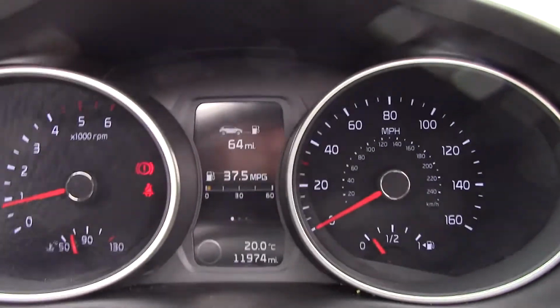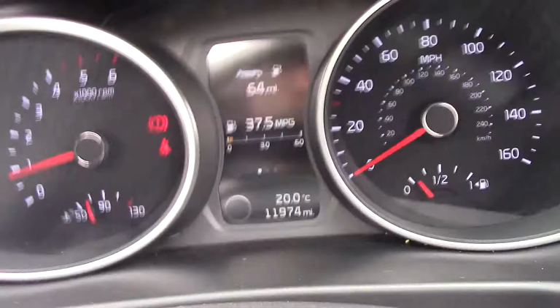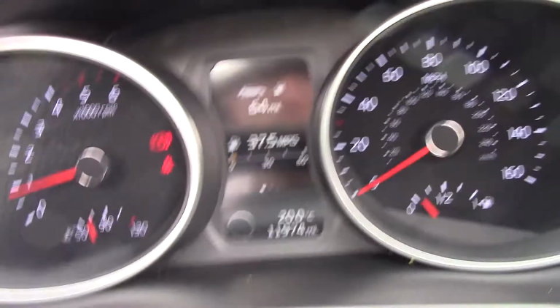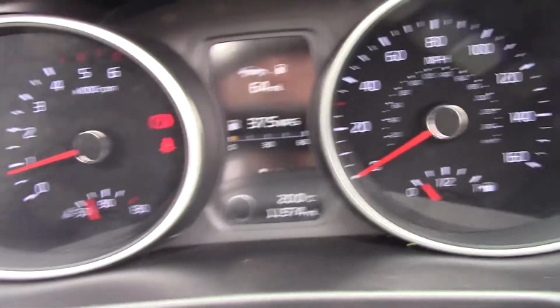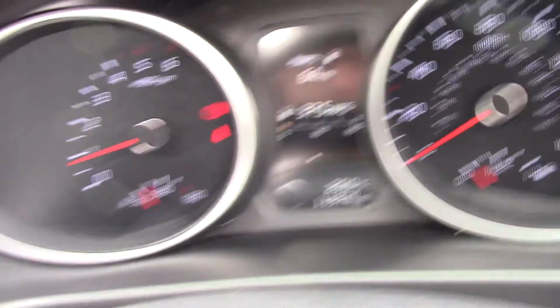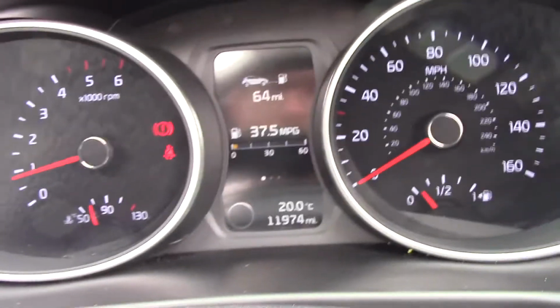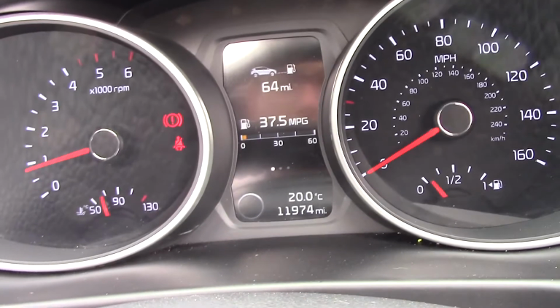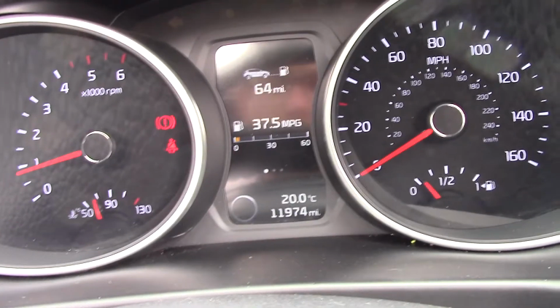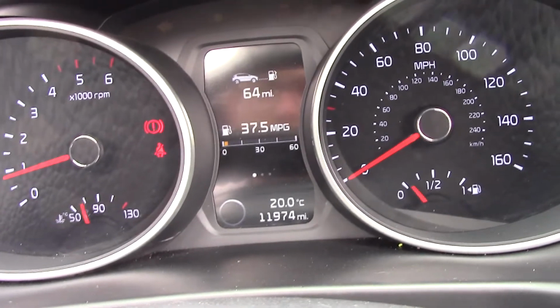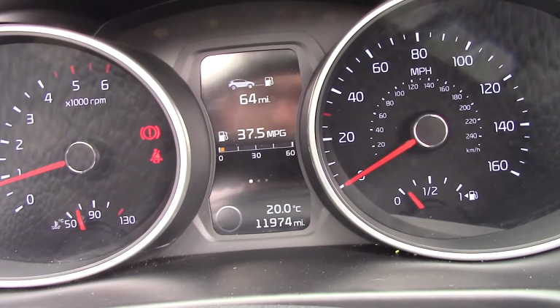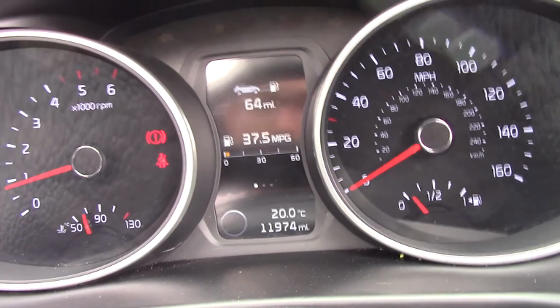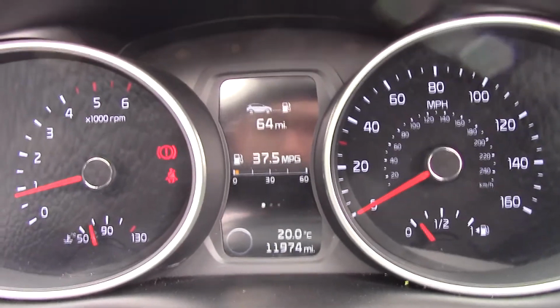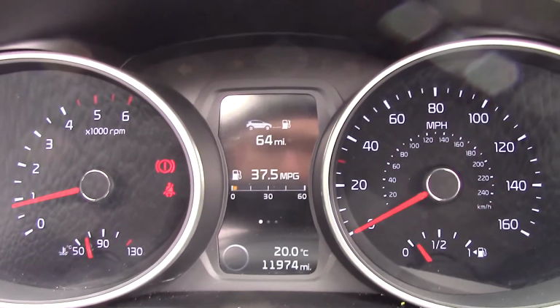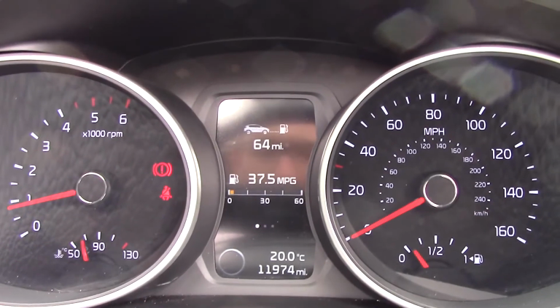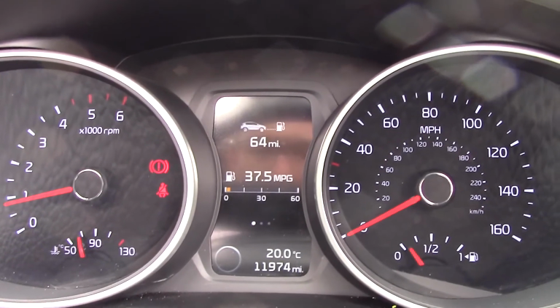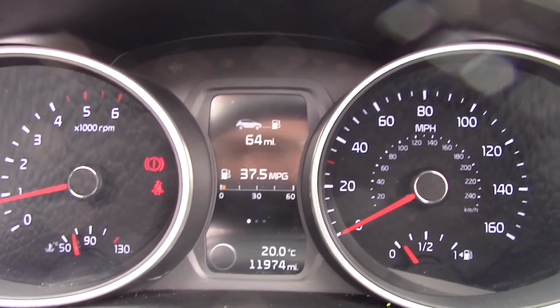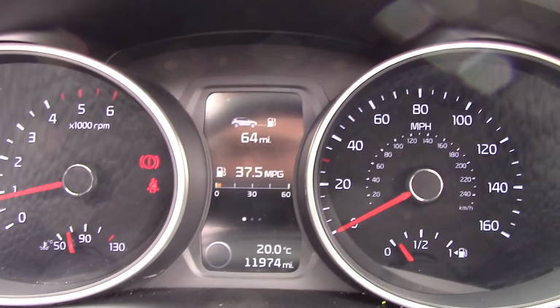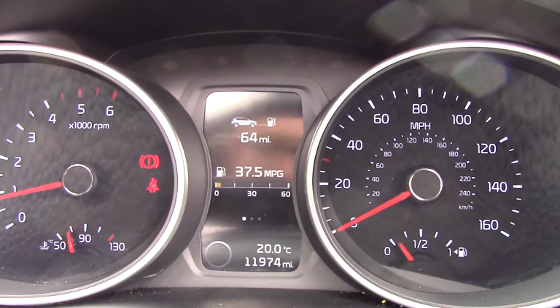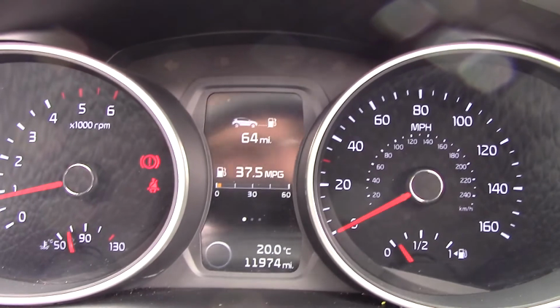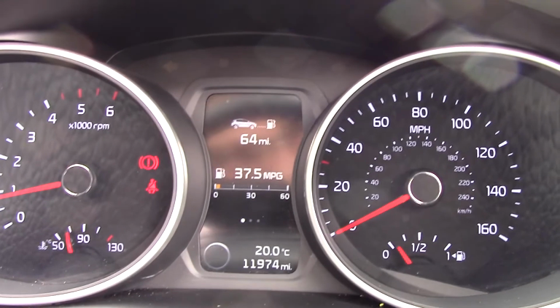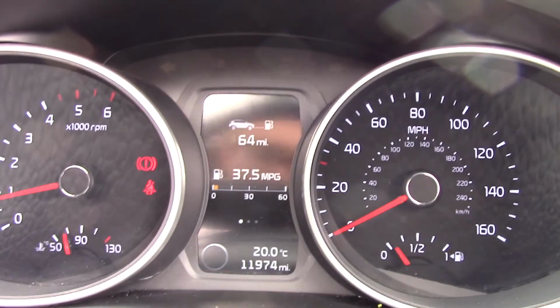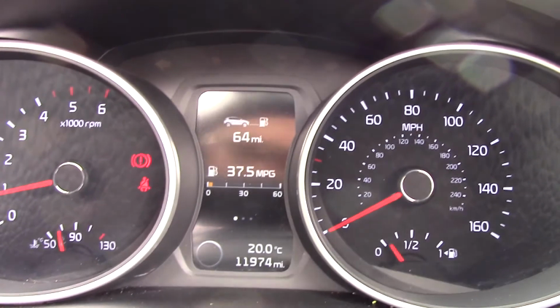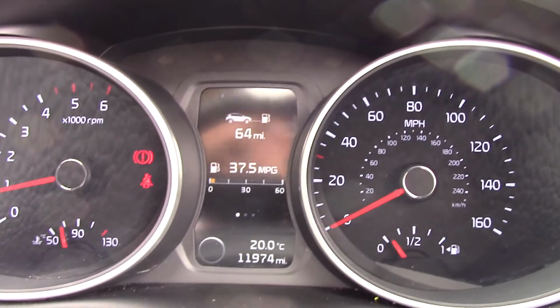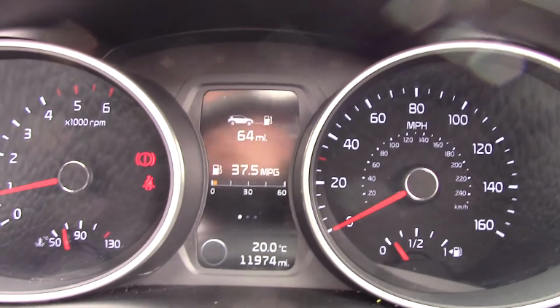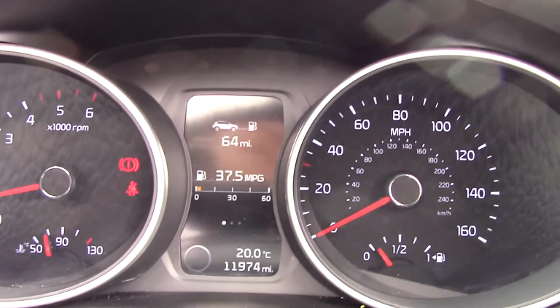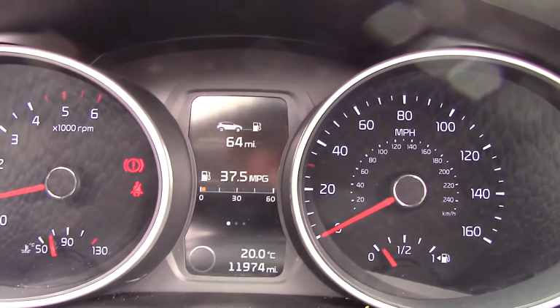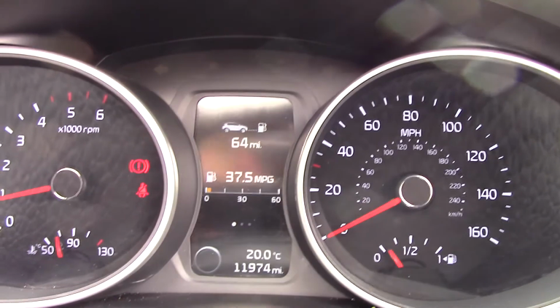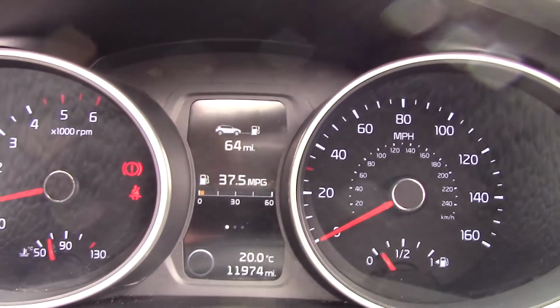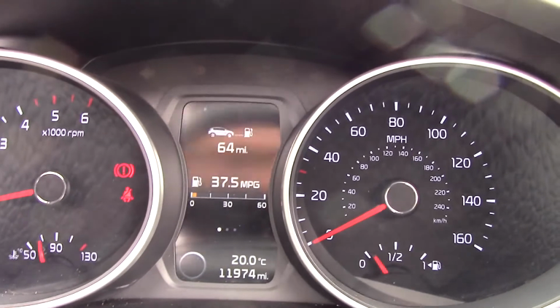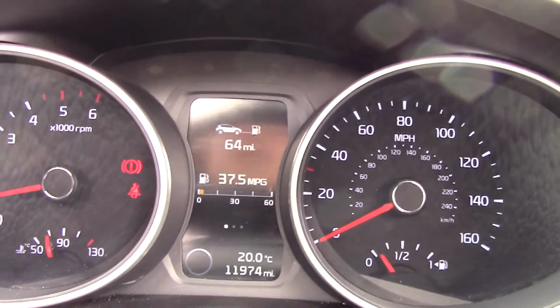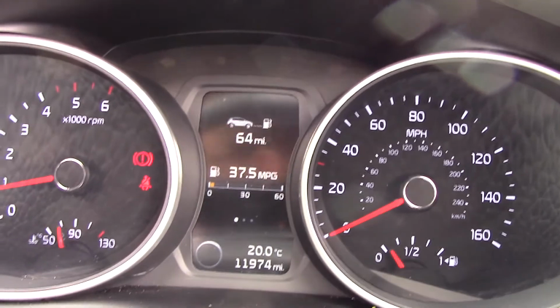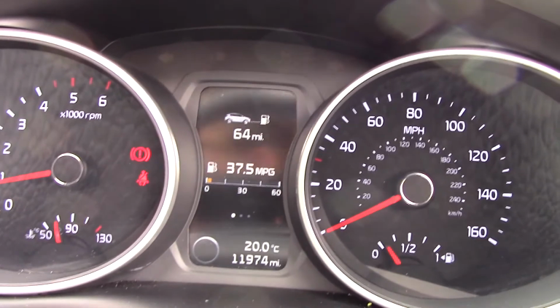This Kia Sportage has done 11,974 miles. We have some great finance packages available on this model, and if you were to reserve it online, you would receive an additional discount.